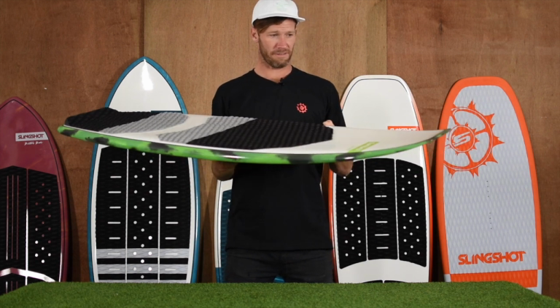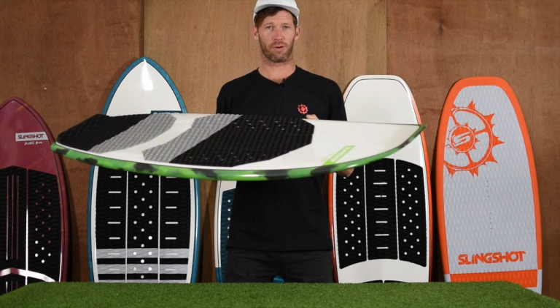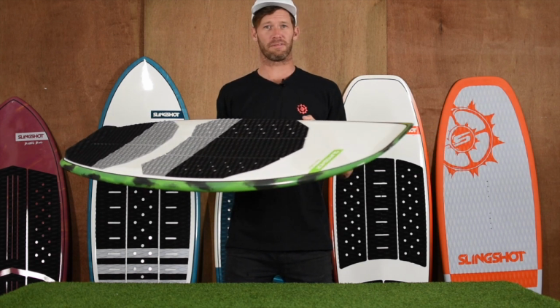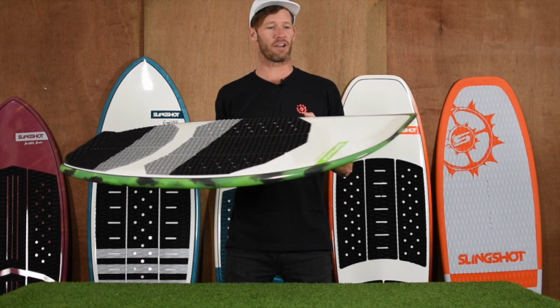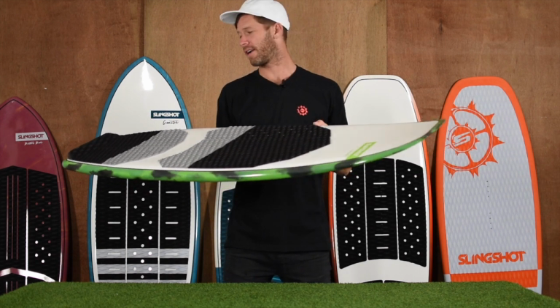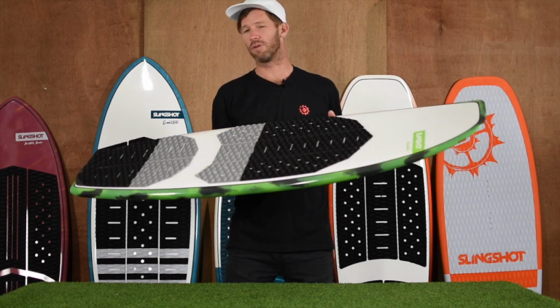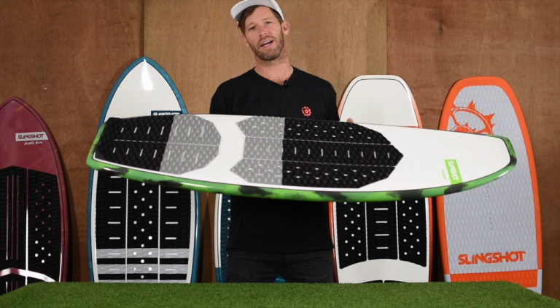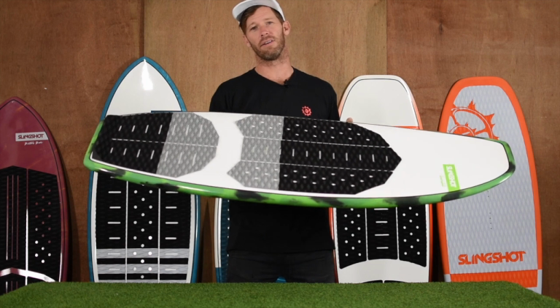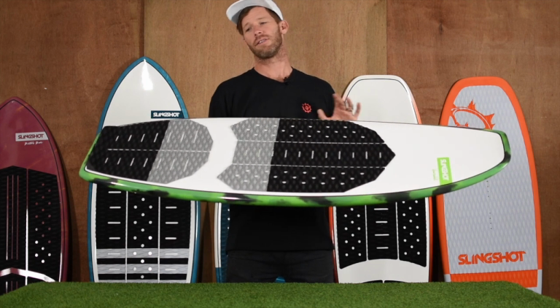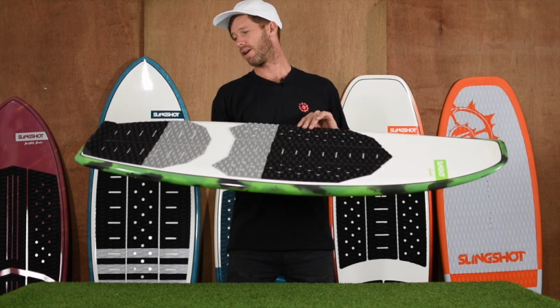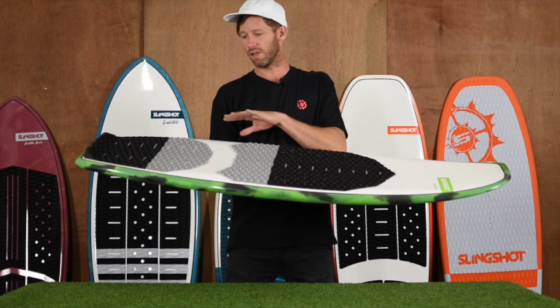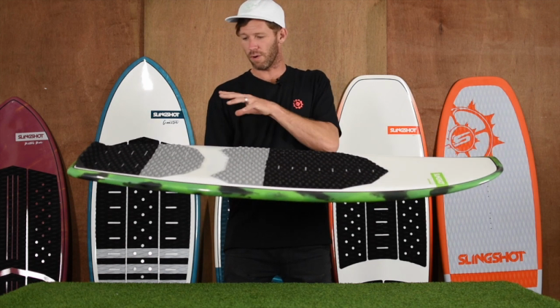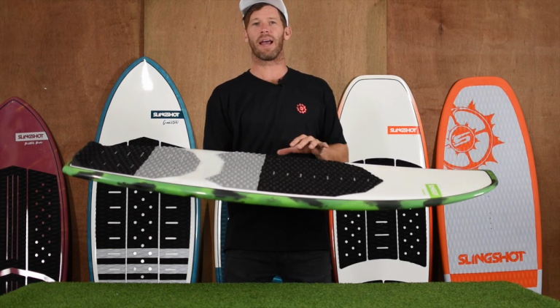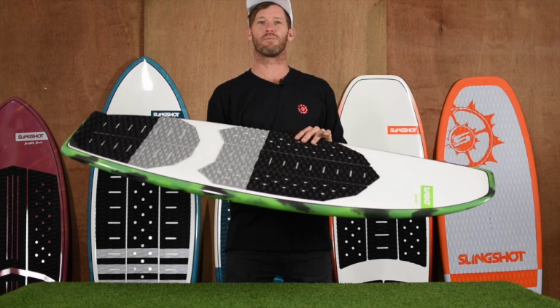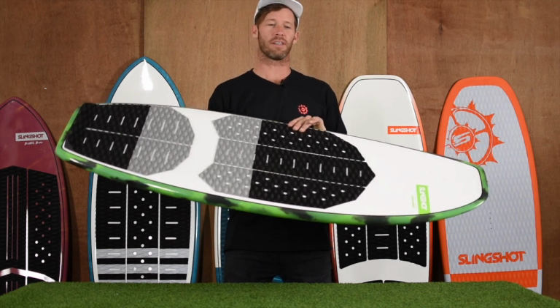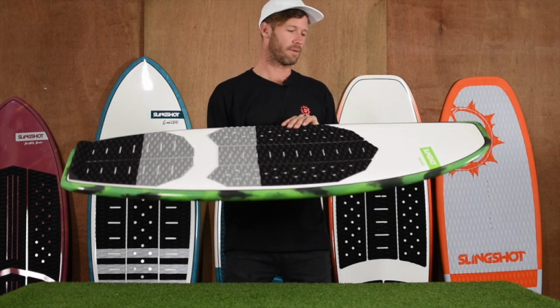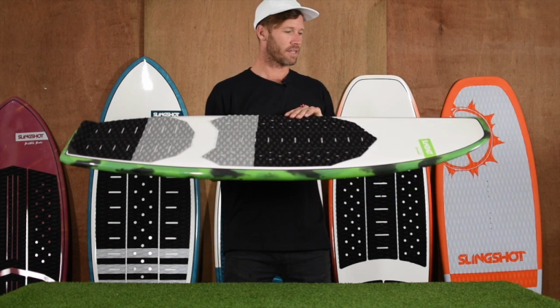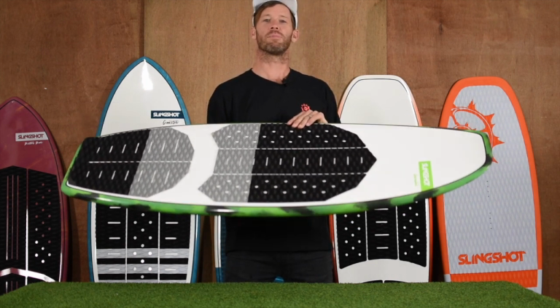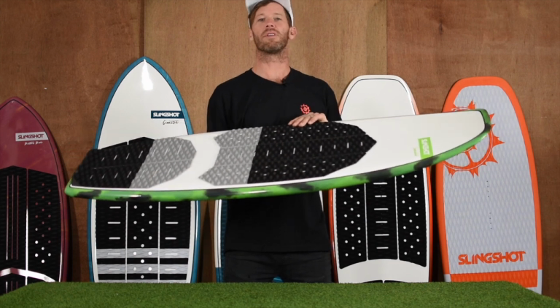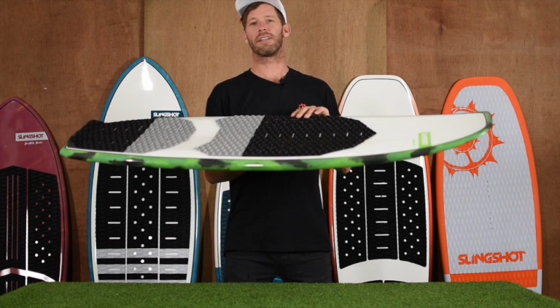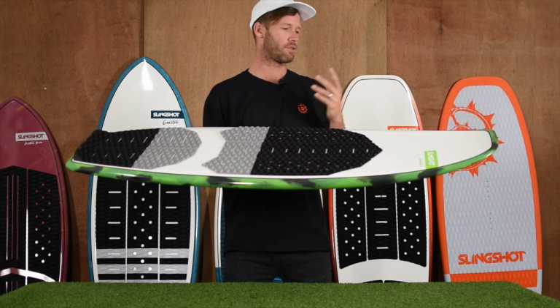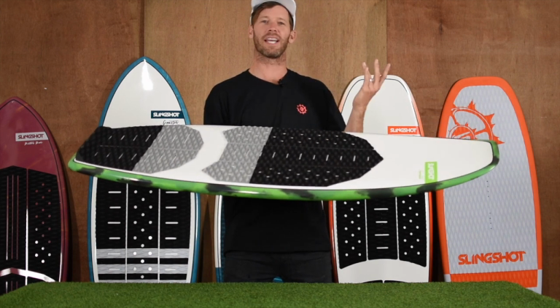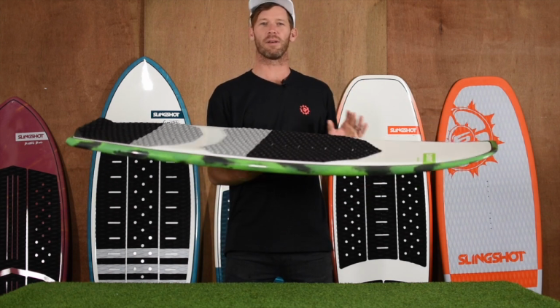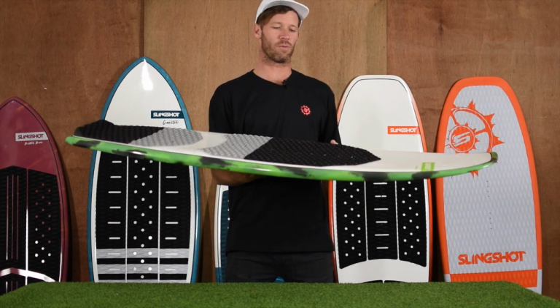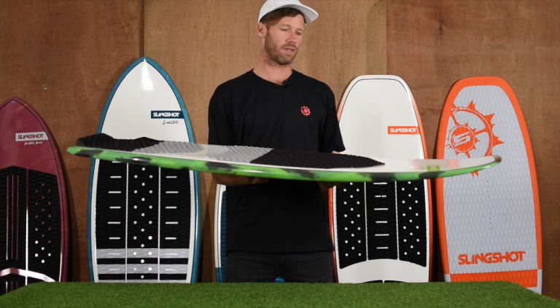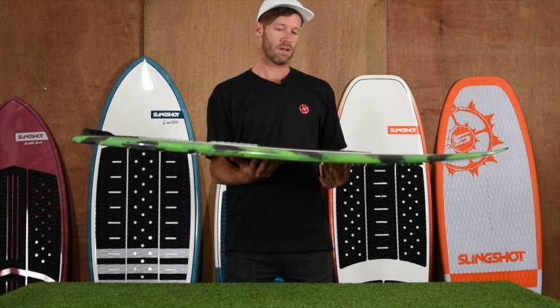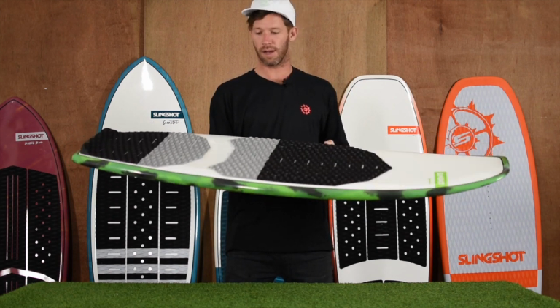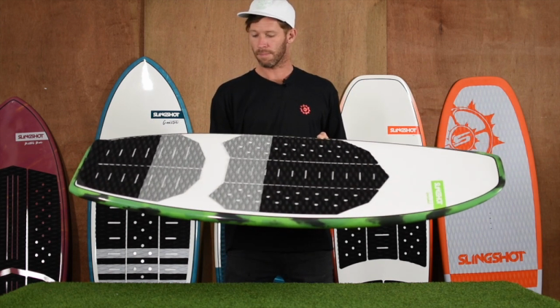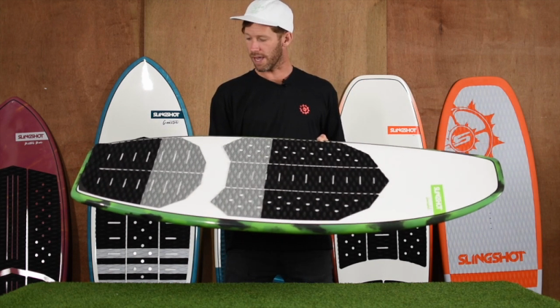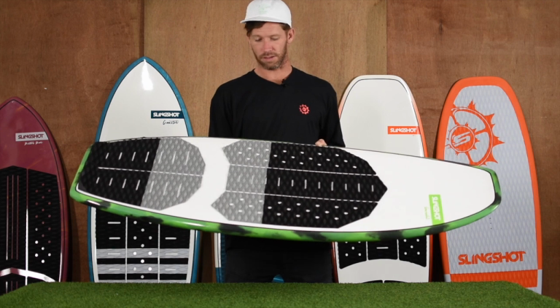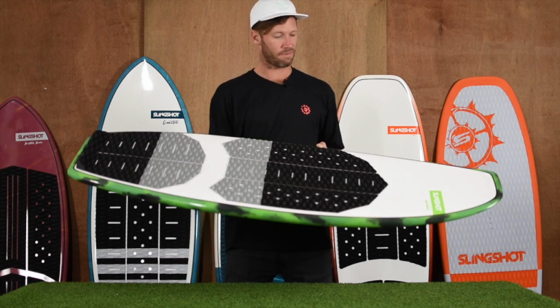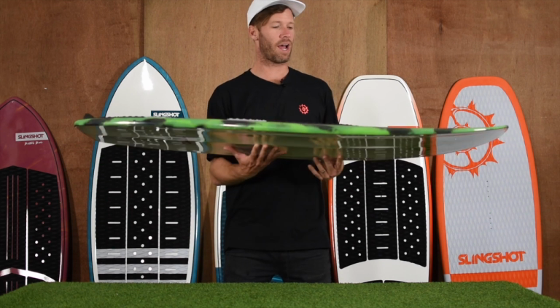You've got the progressive flat nose on it and a really wide tail, so it holds a lot of weight in the back. It's really easy to get some speed and really attack the lip with this board. So yeah, a lot of fun to ride.